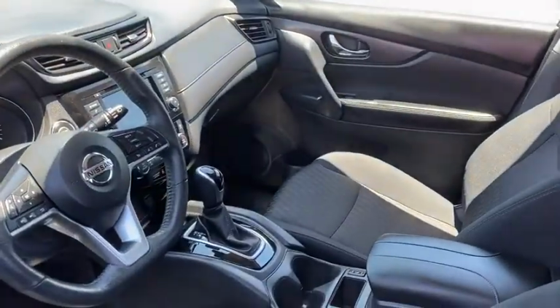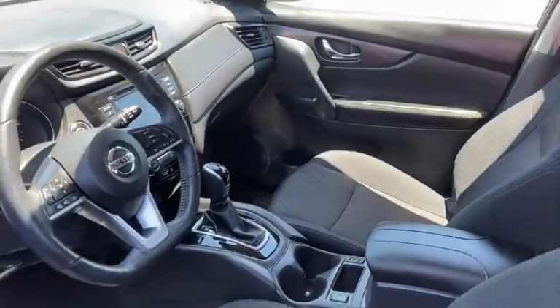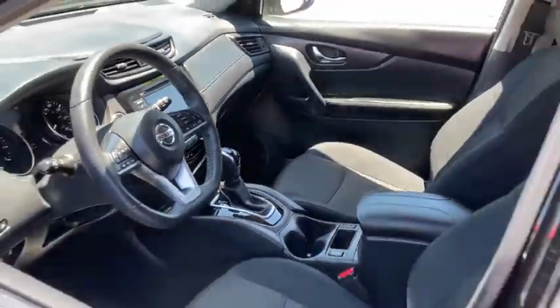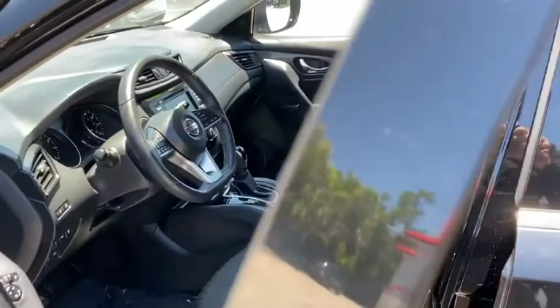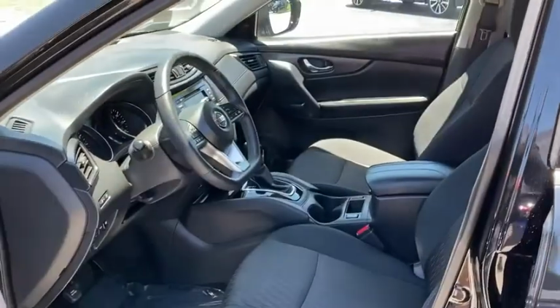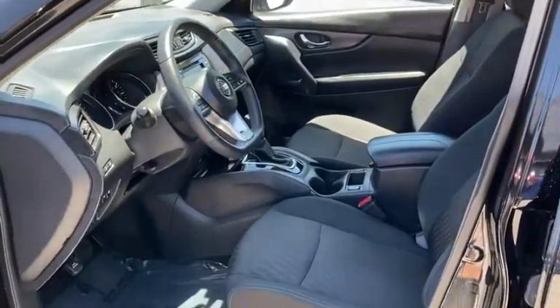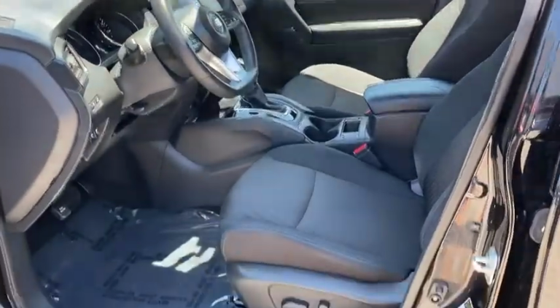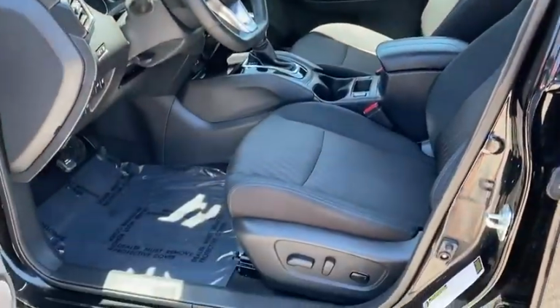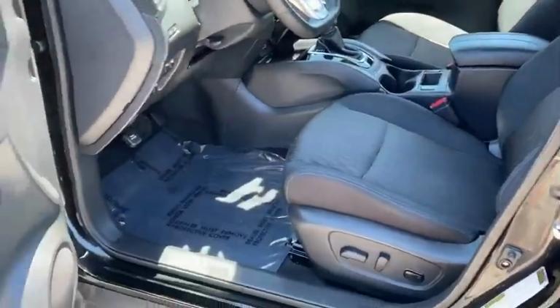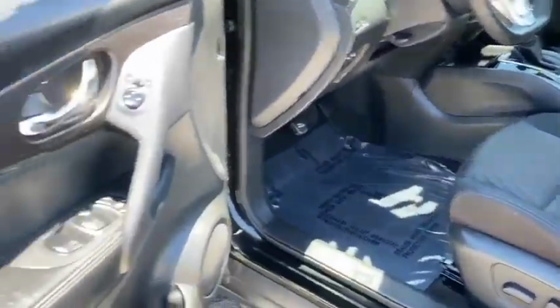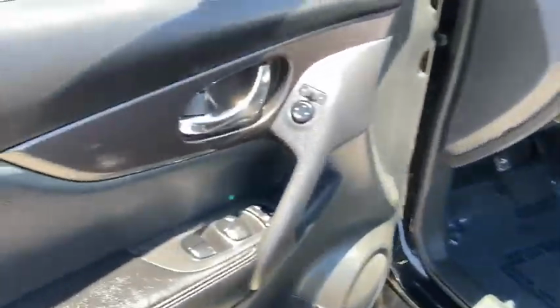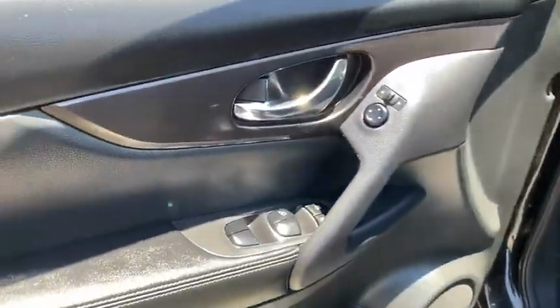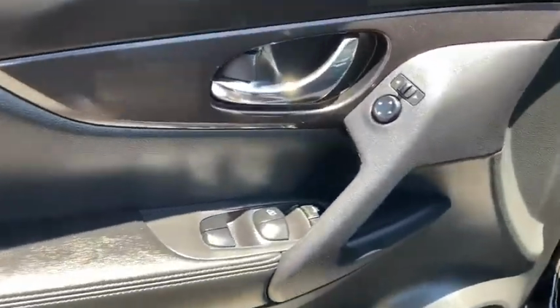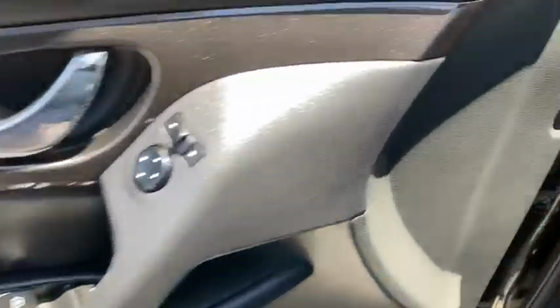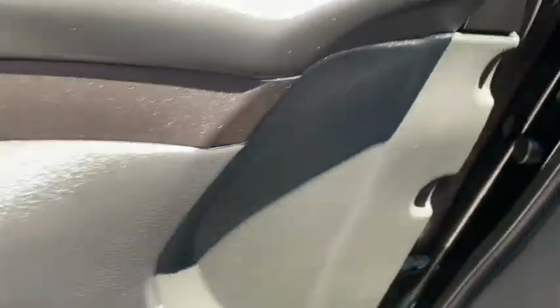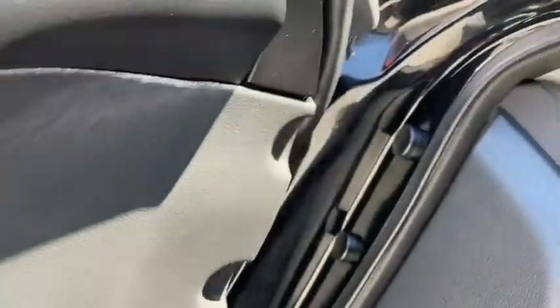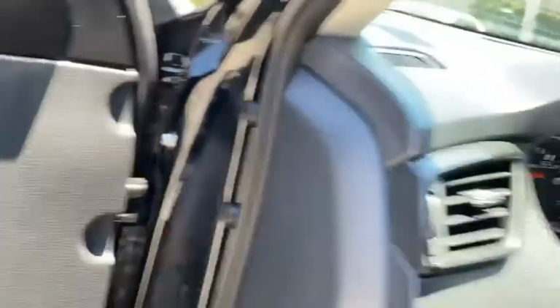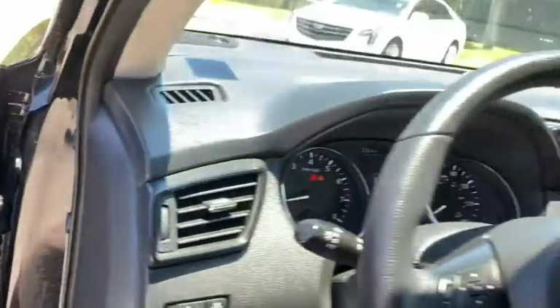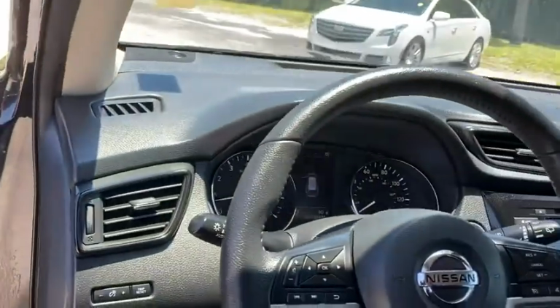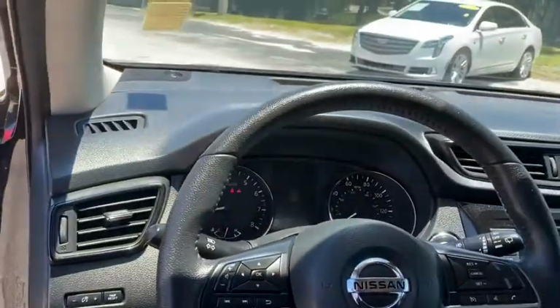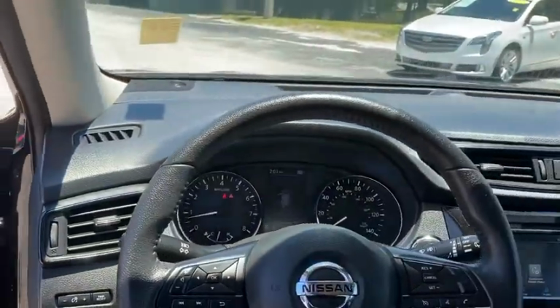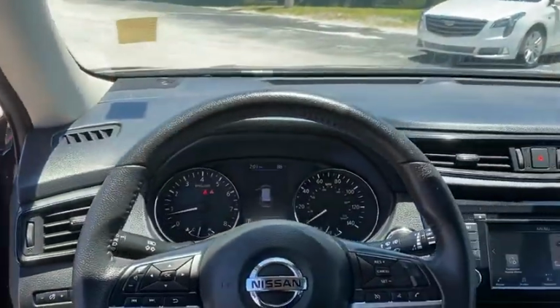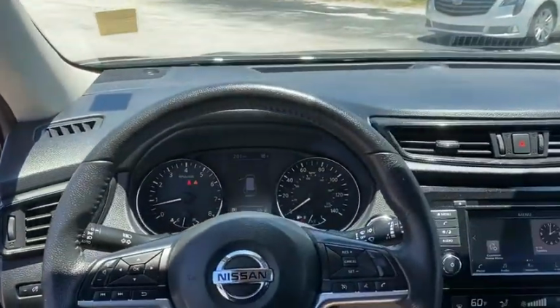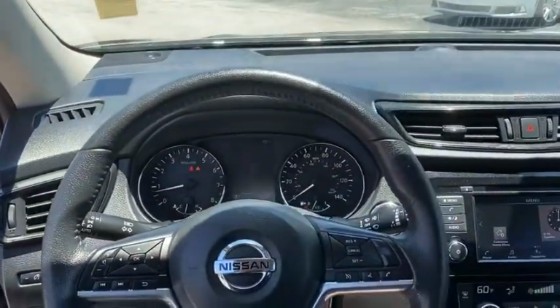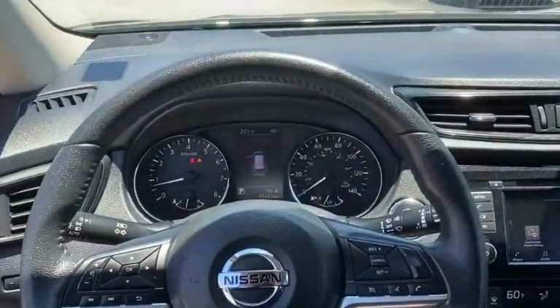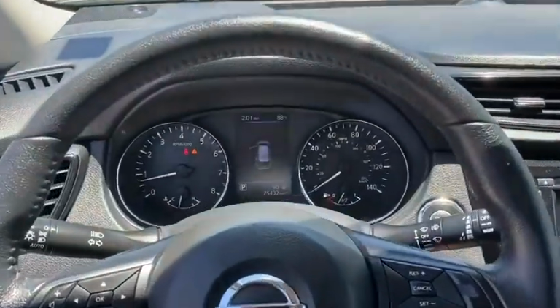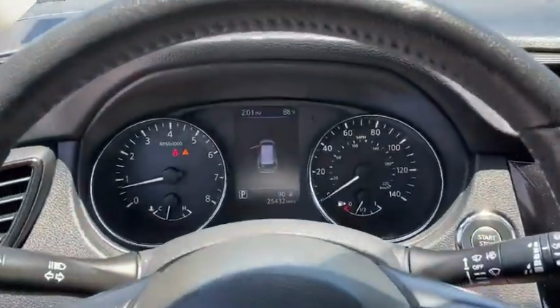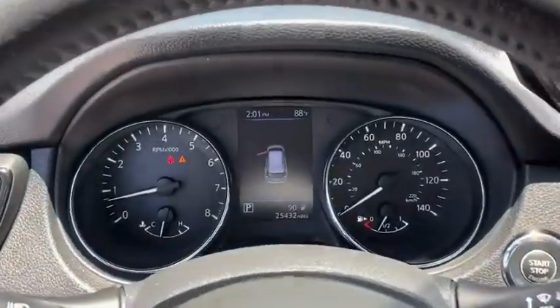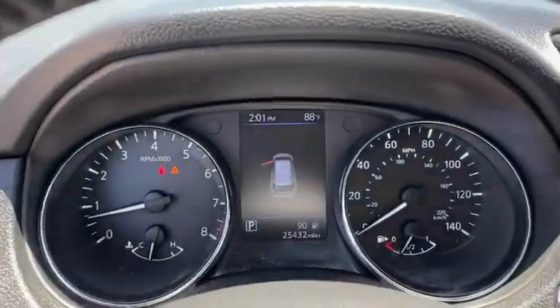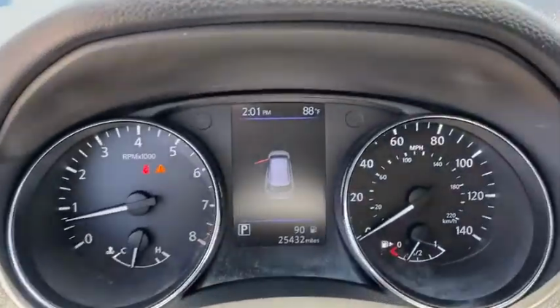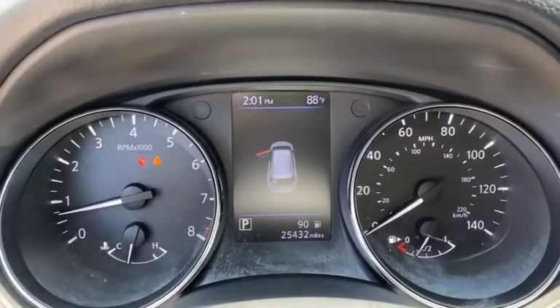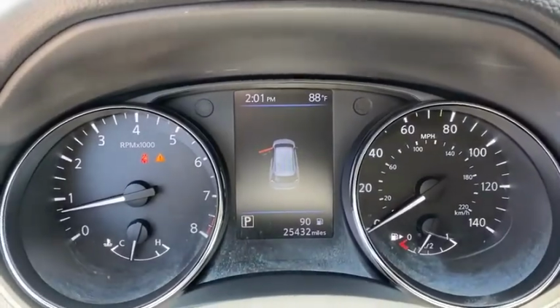Backup camera, power liftgate, steering wheel audio controls, remote engine start, keyless entry, traction control, stability control, lane departure warning, anti-lock braking system, leather-wrapped steering wheel.